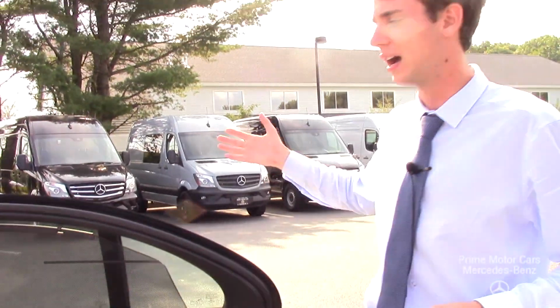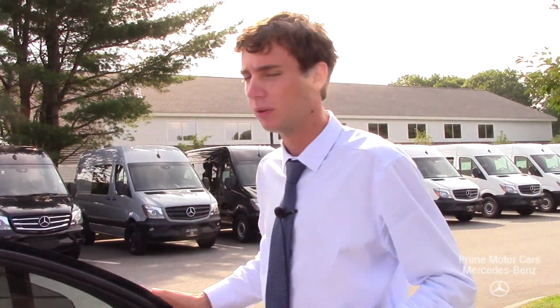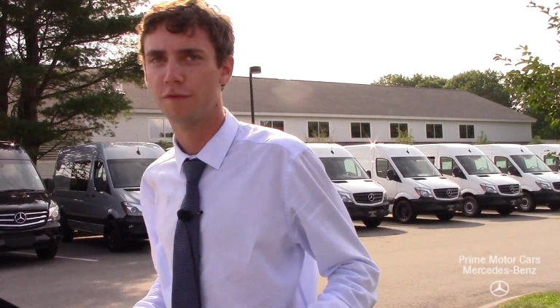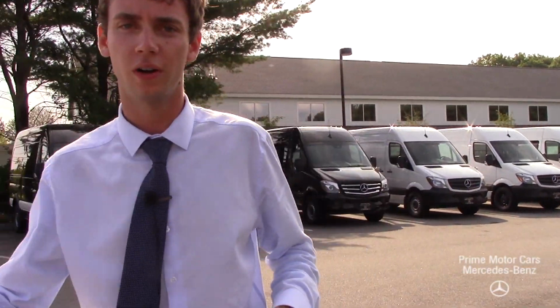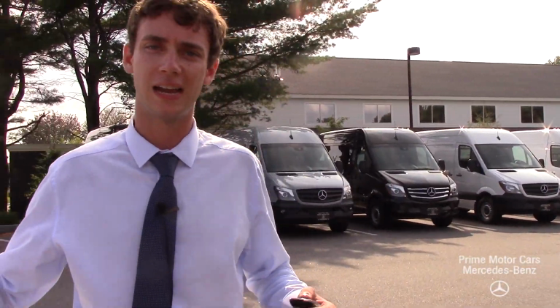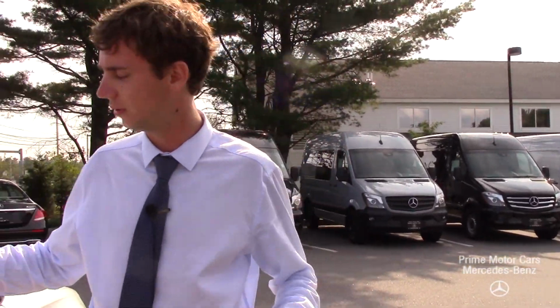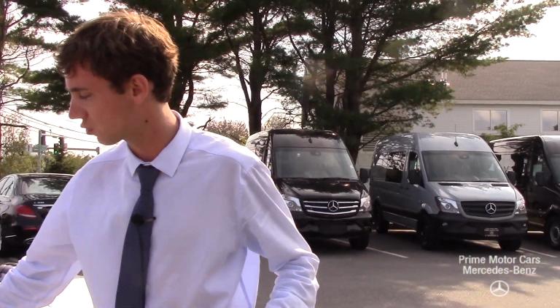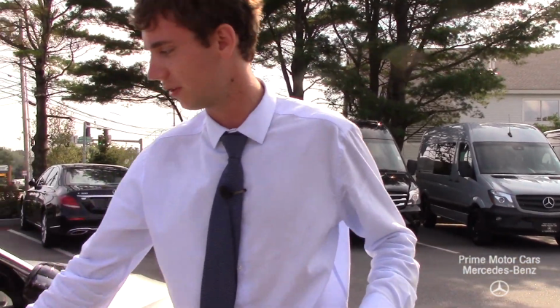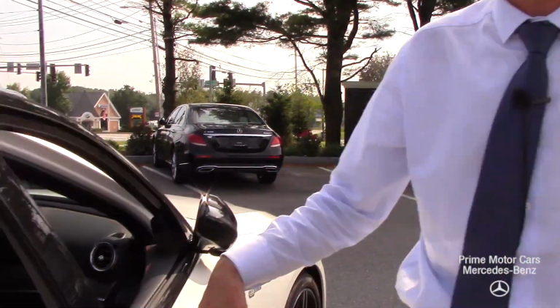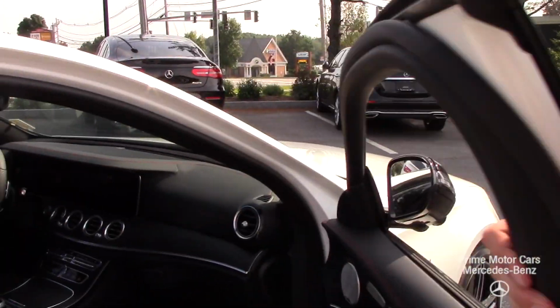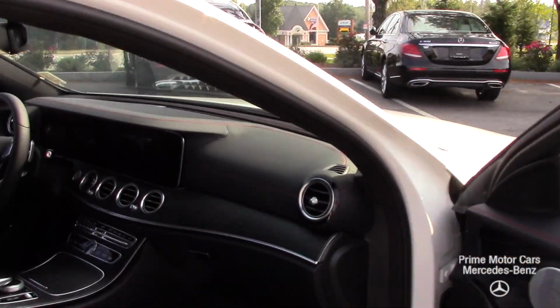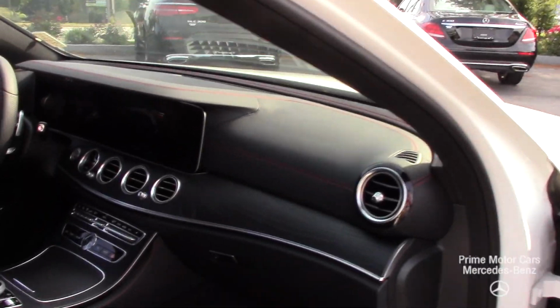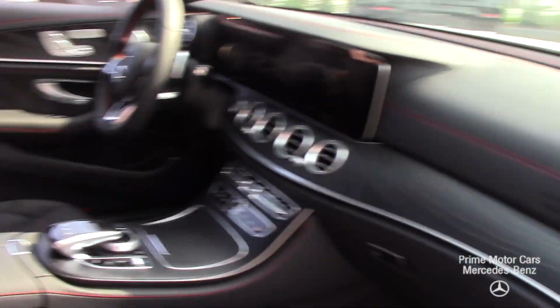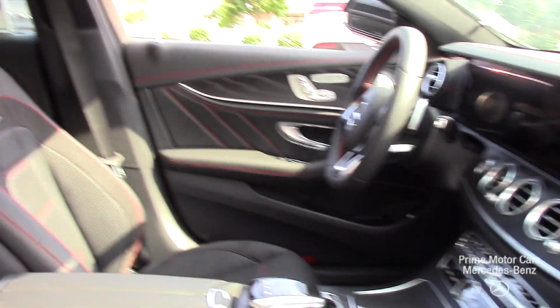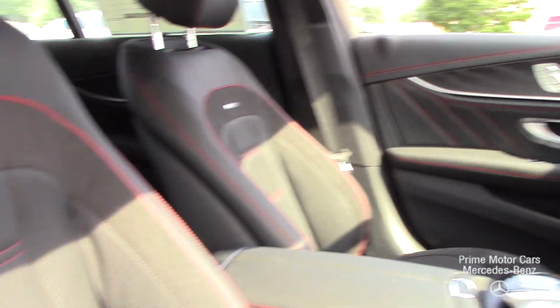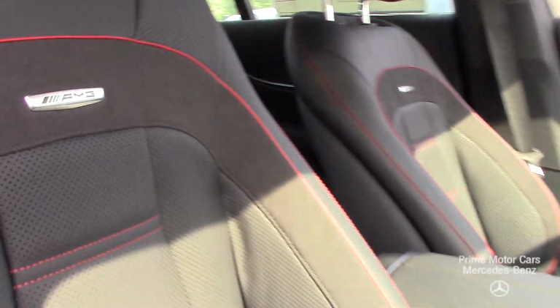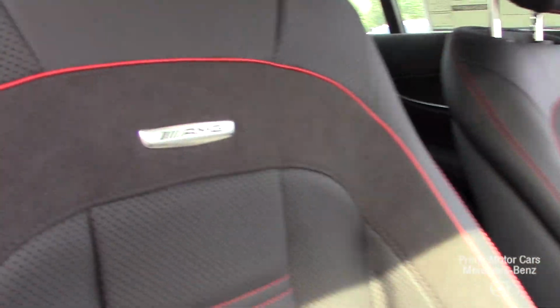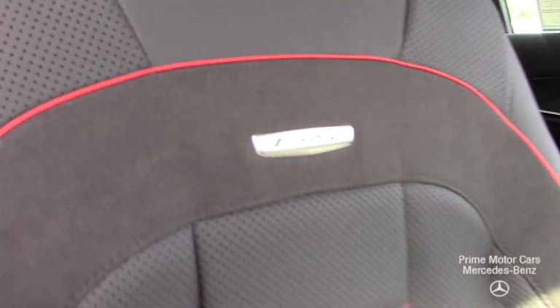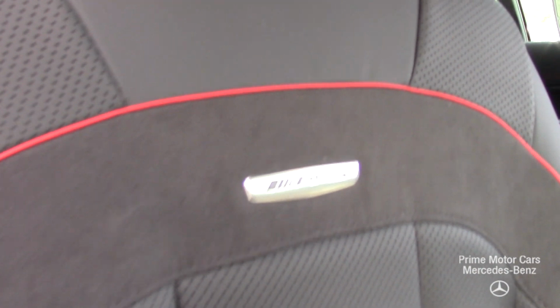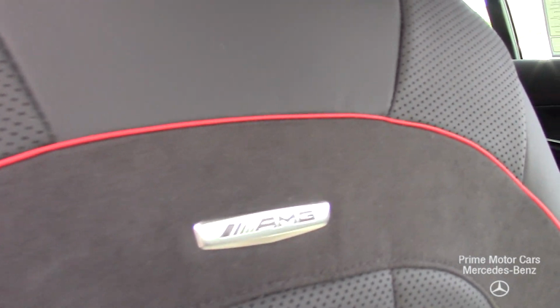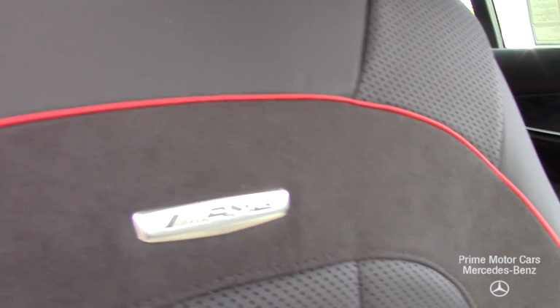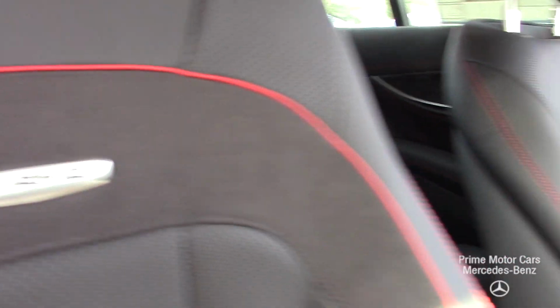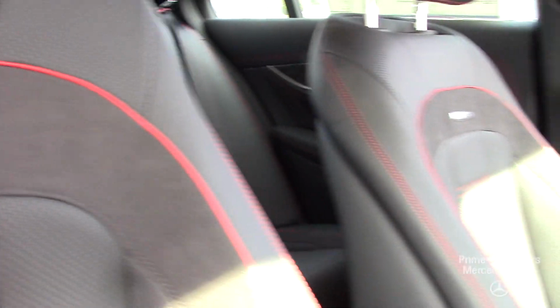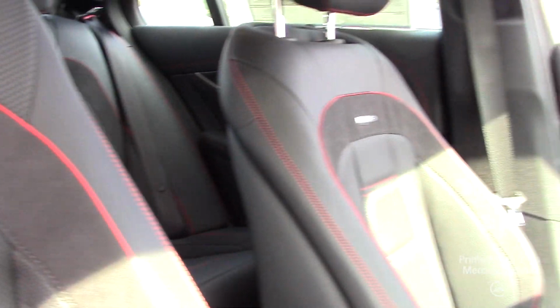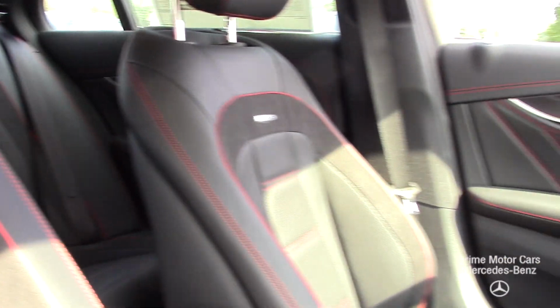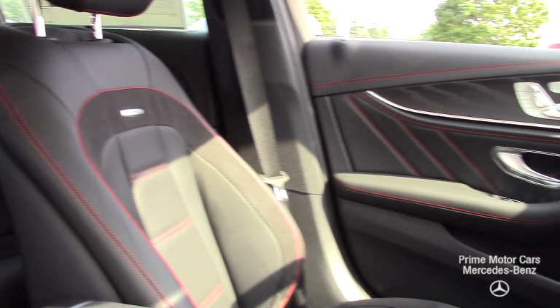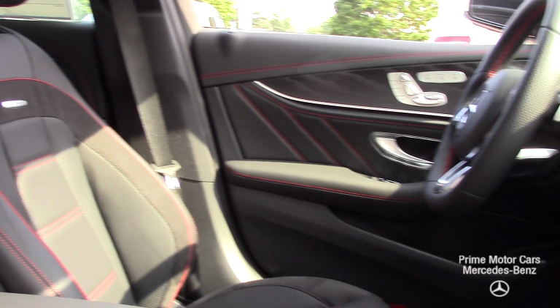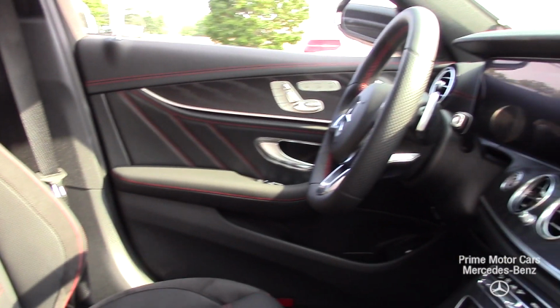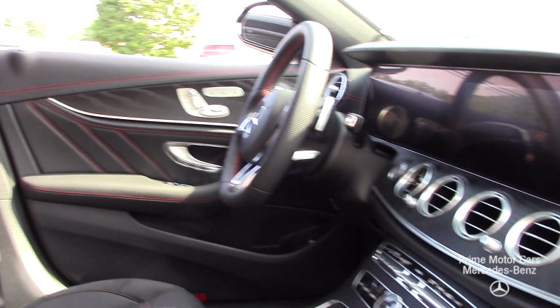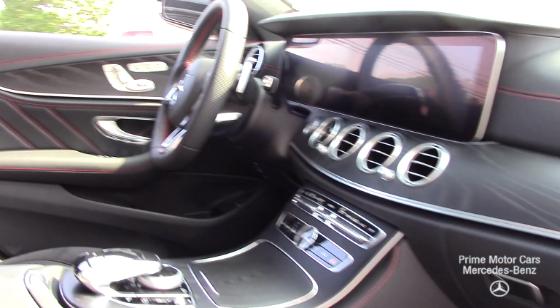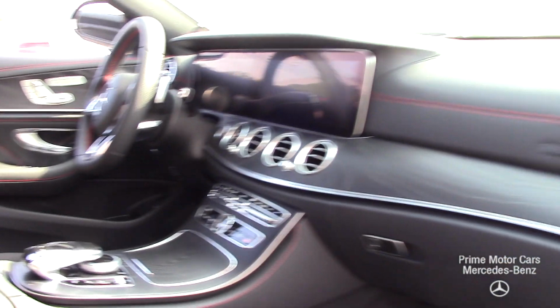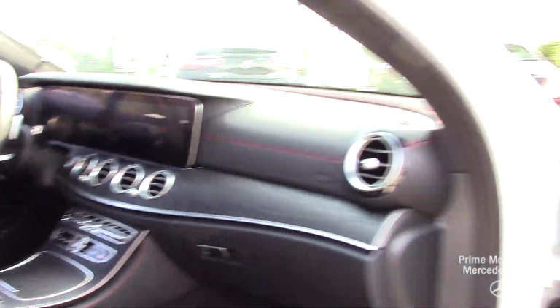Now let's move forward into the driver and passenger seats. We're going to see again that red stitching and red piping continuing through the seats. Those dynamic suede inserts also give it a really sporty look.